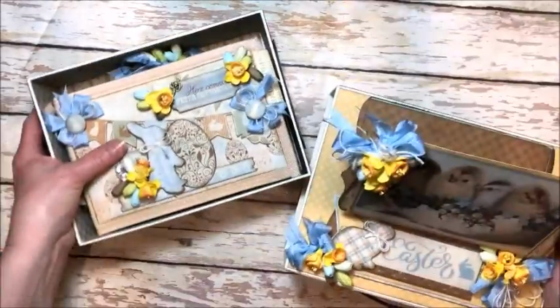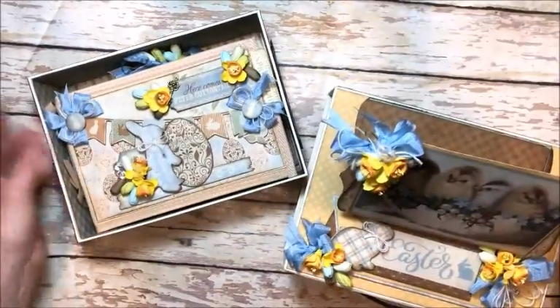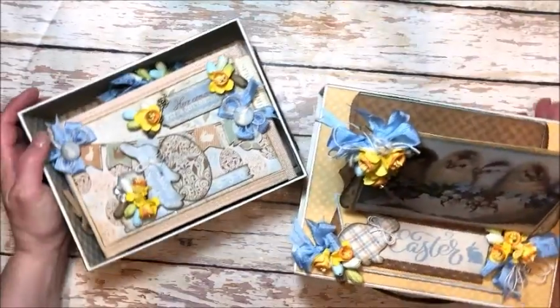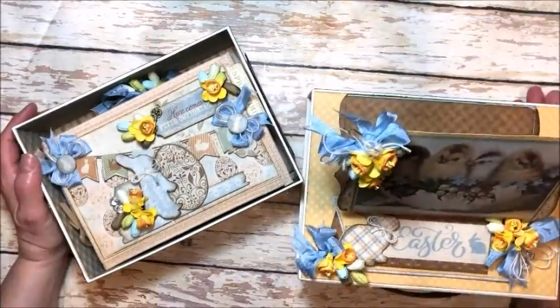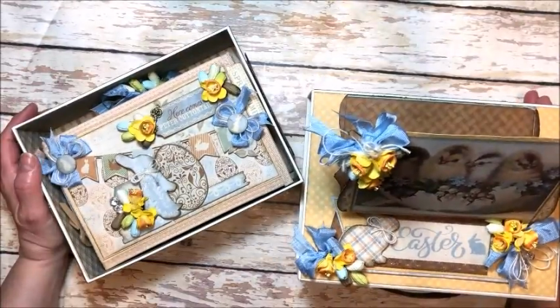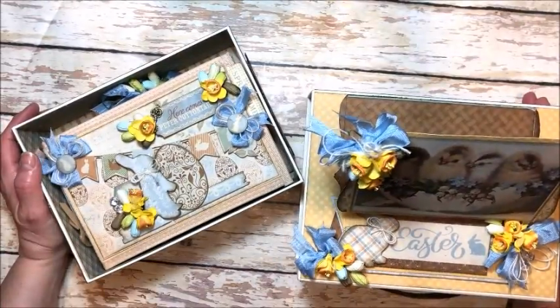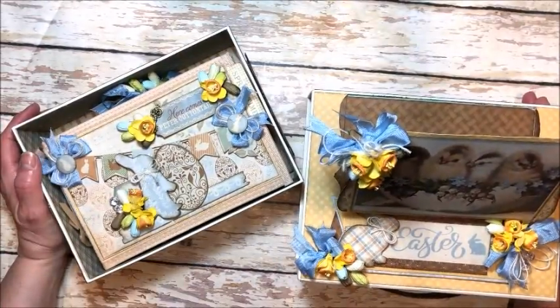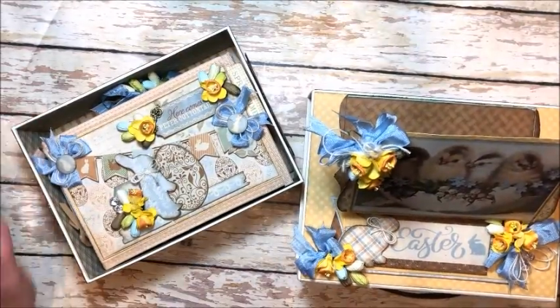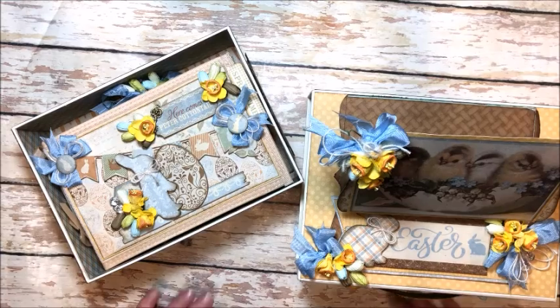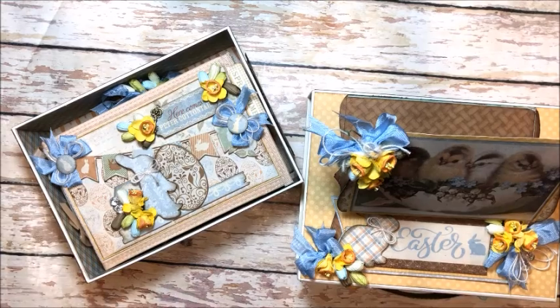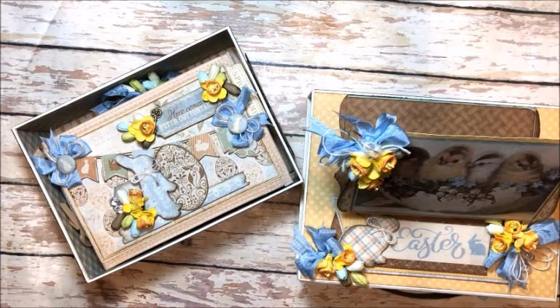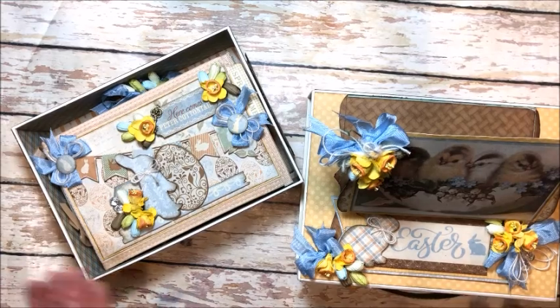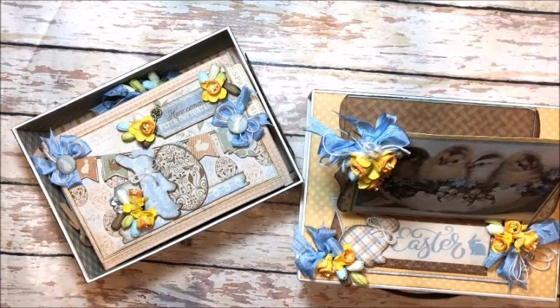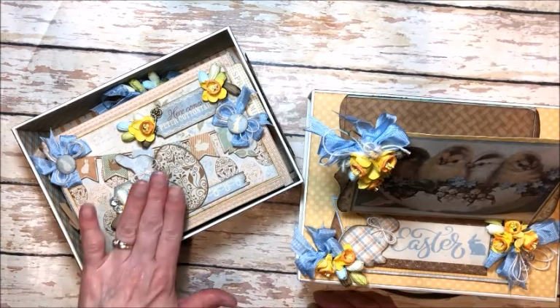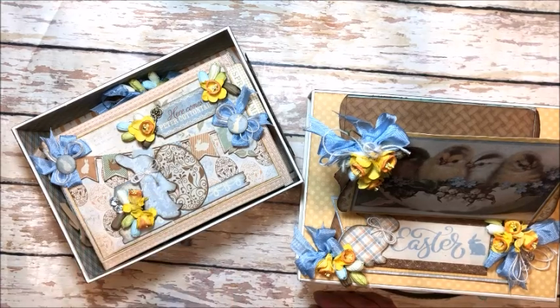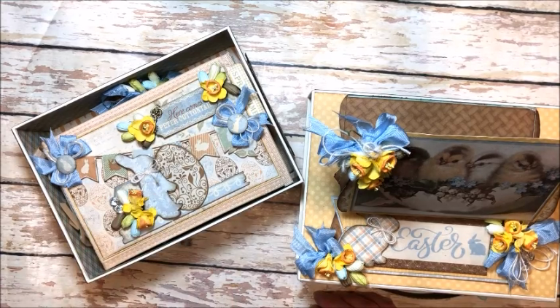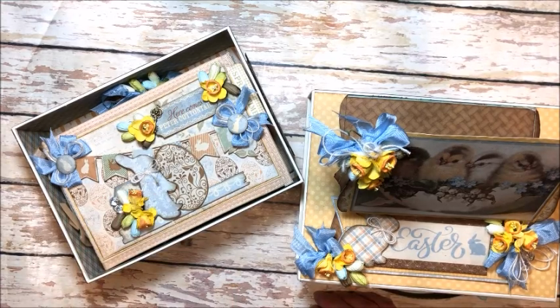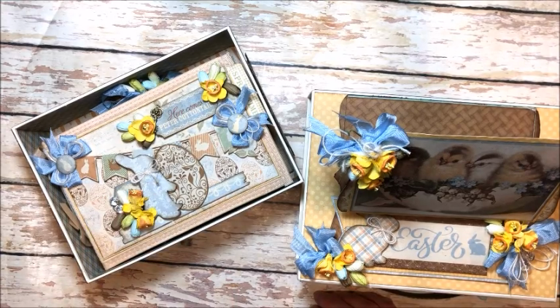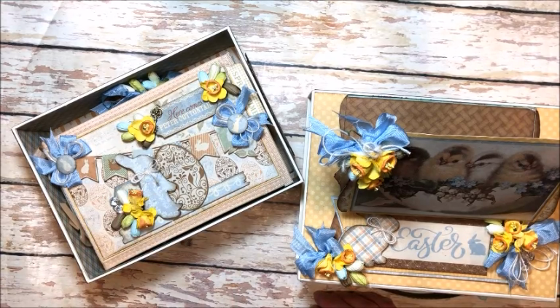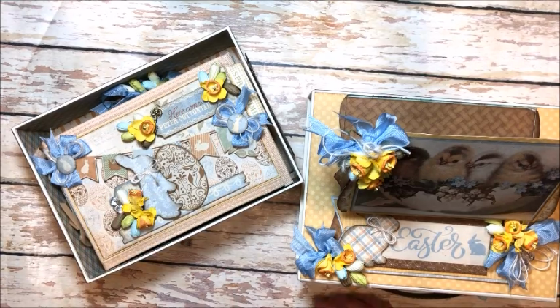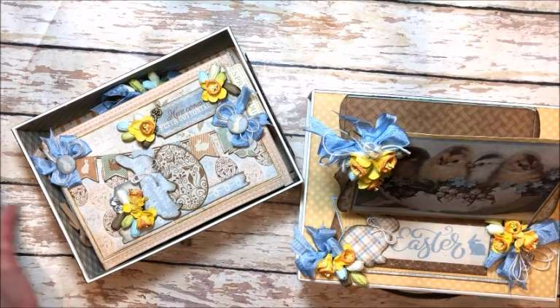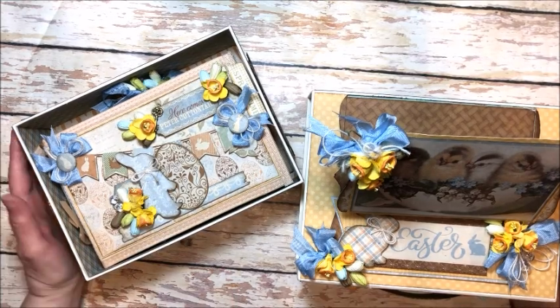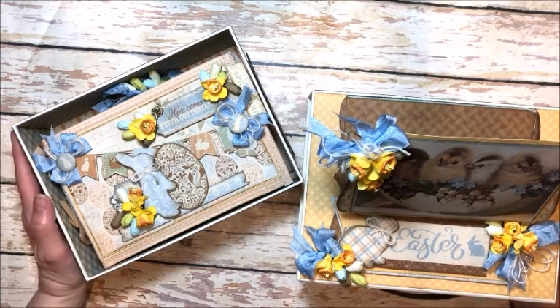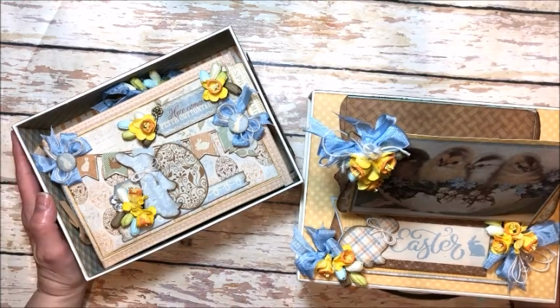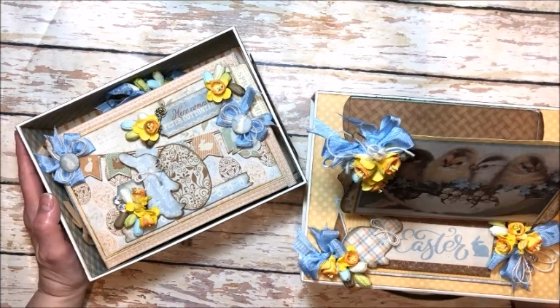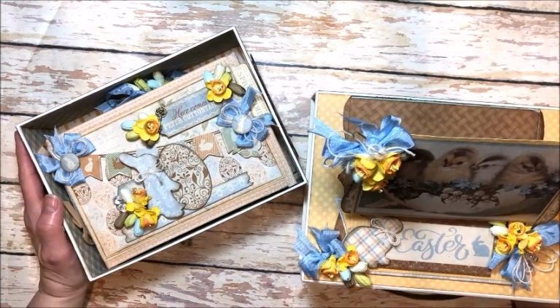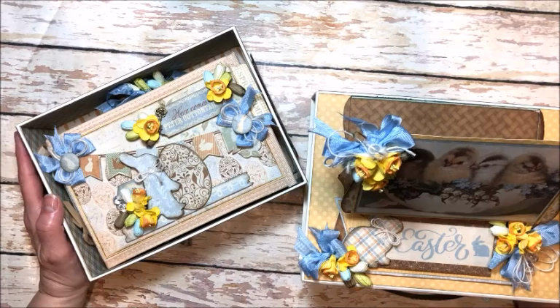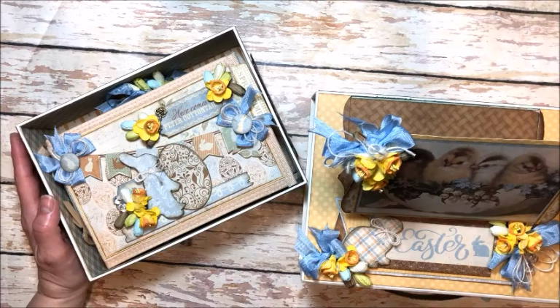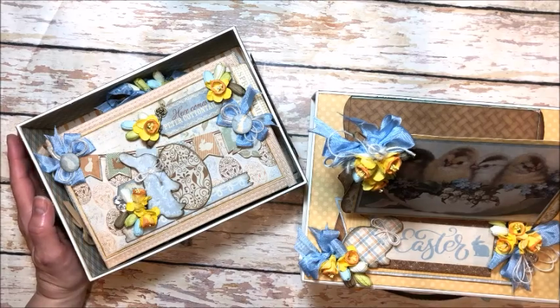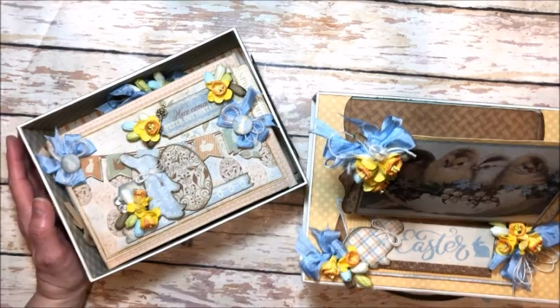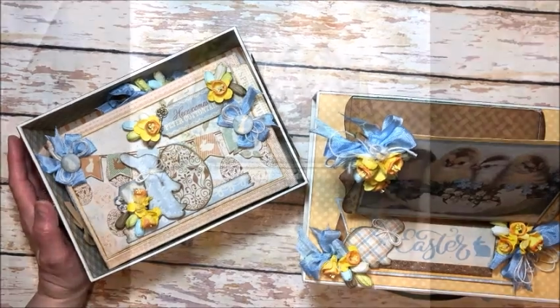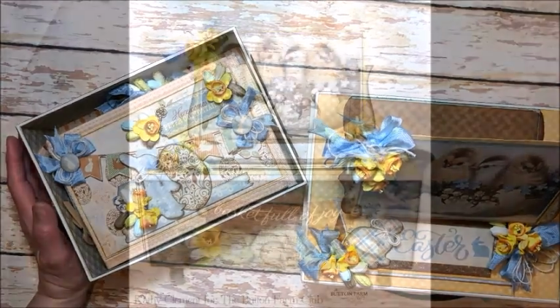Go to Button Farm Club, look for Kathy Clement, place your order and get this kit. It is a limited edition and I wish you all a happy Easter. I'm going to go get my craft on. Bye!